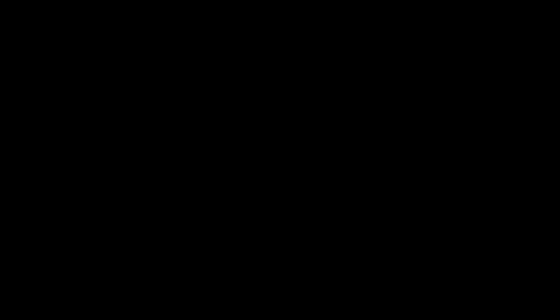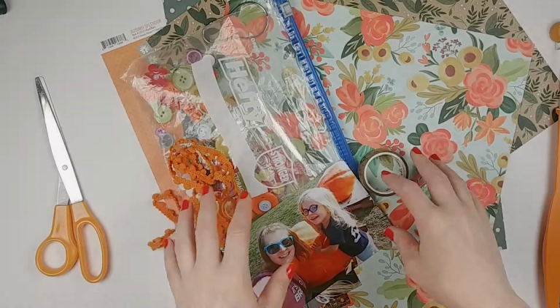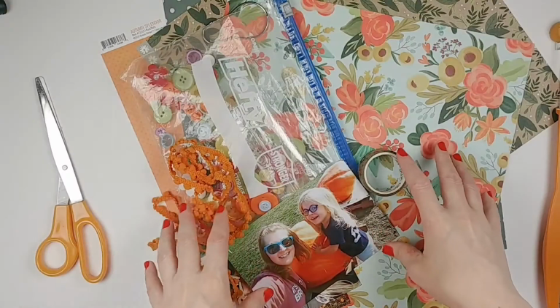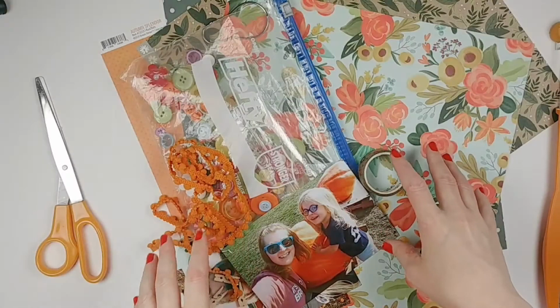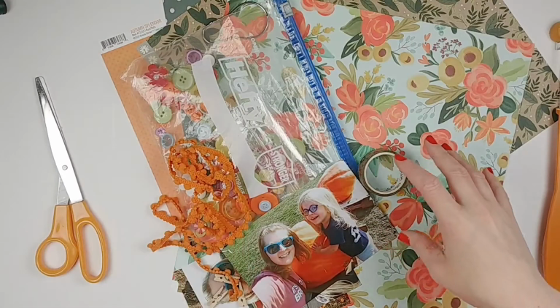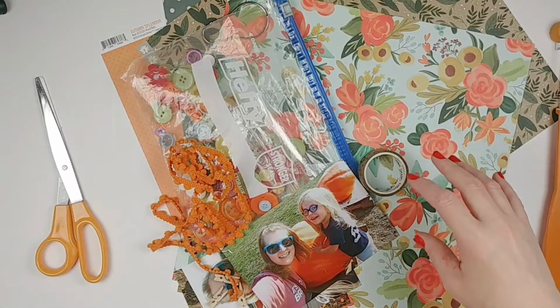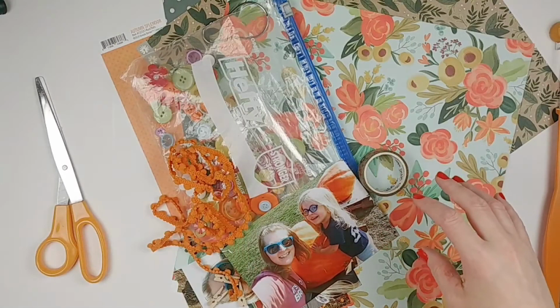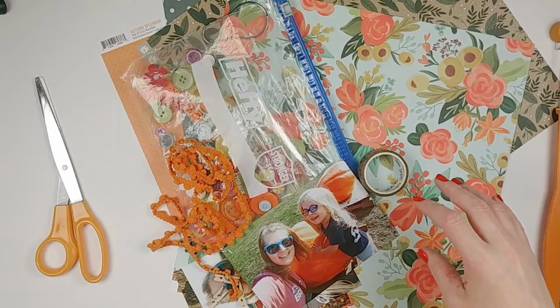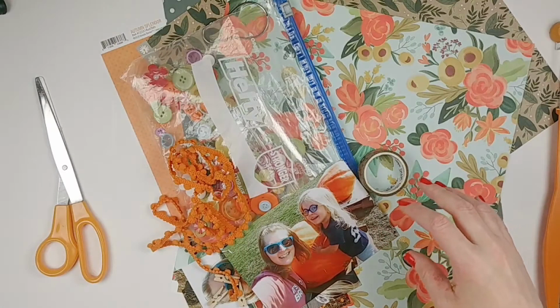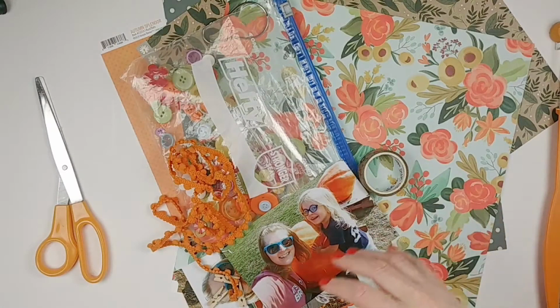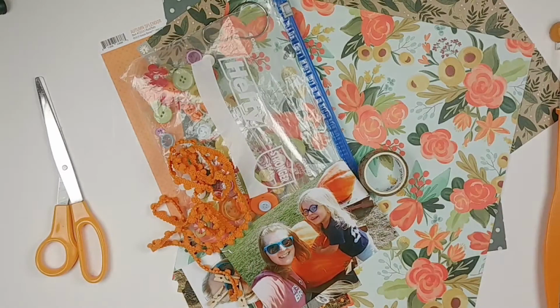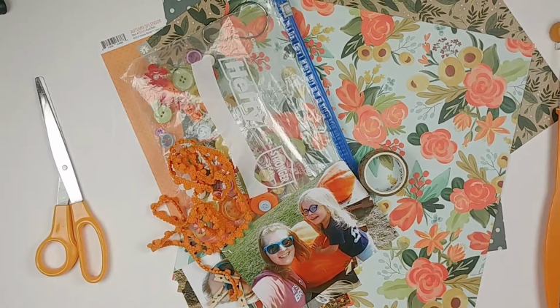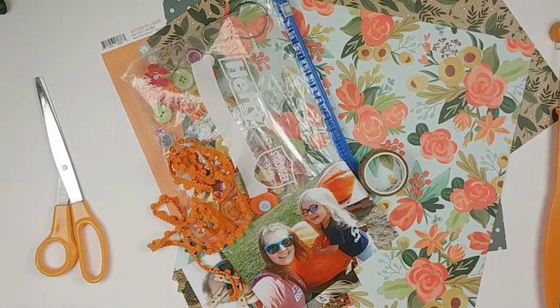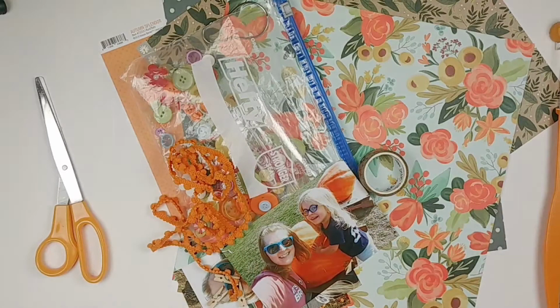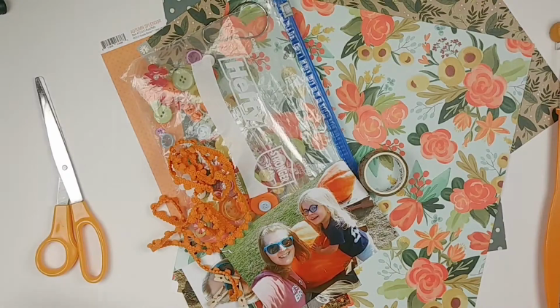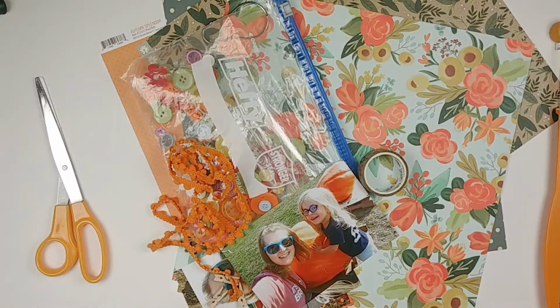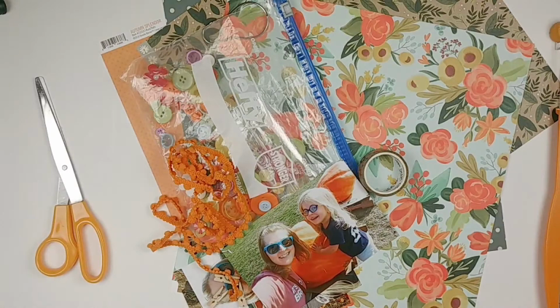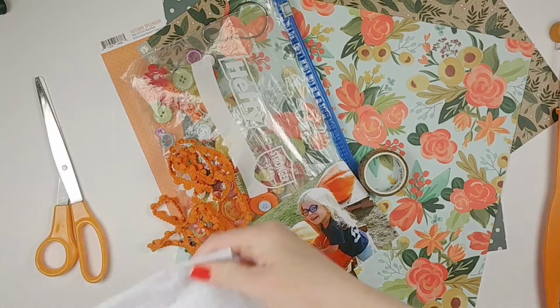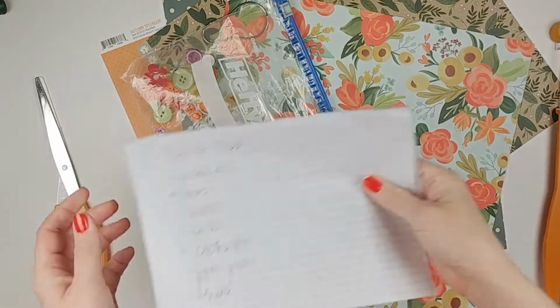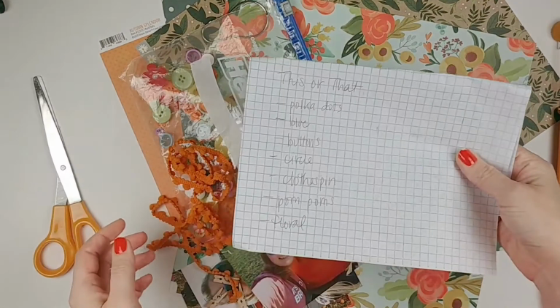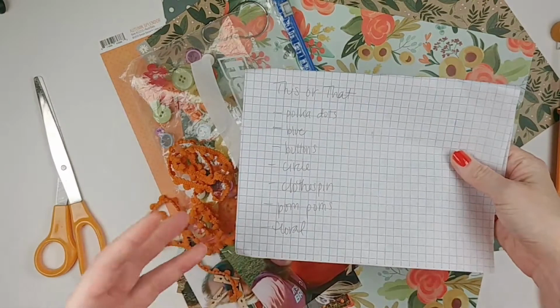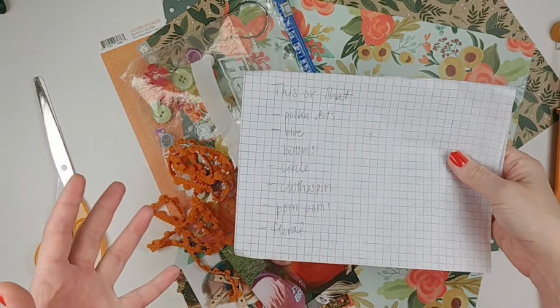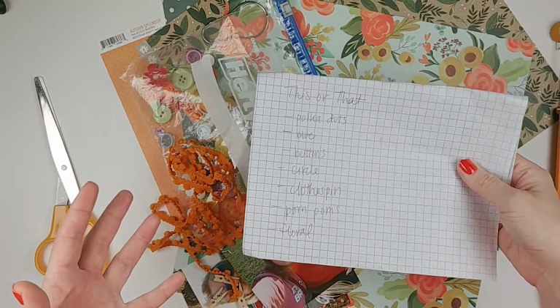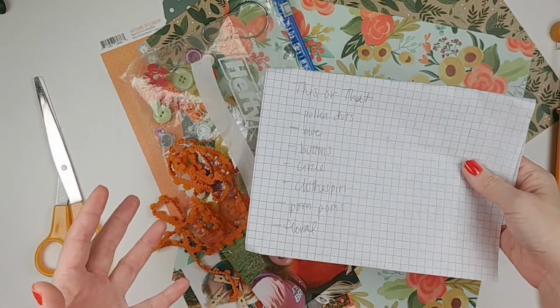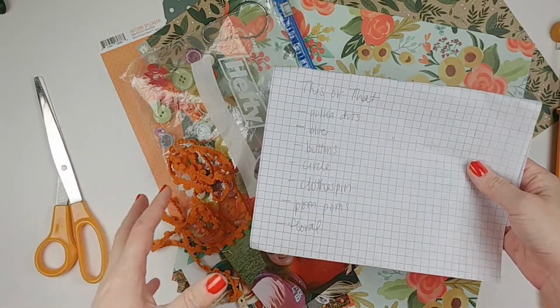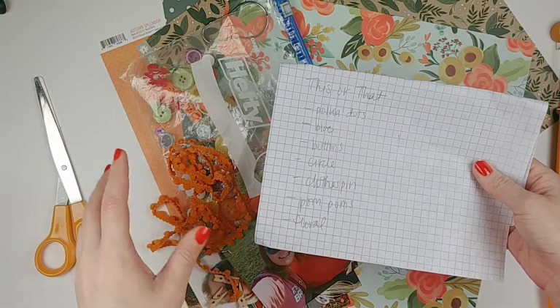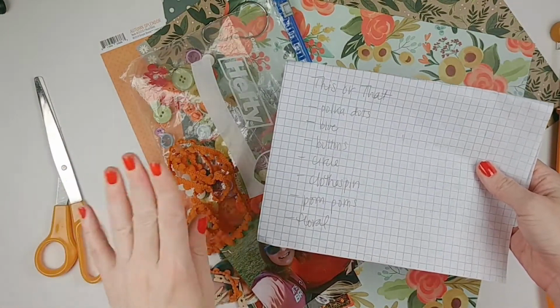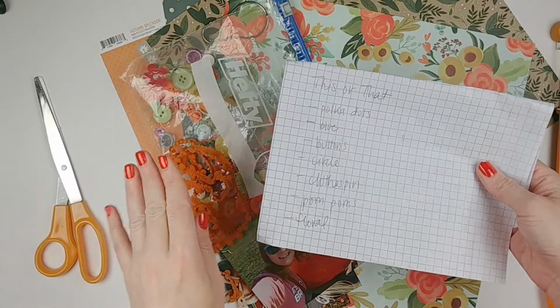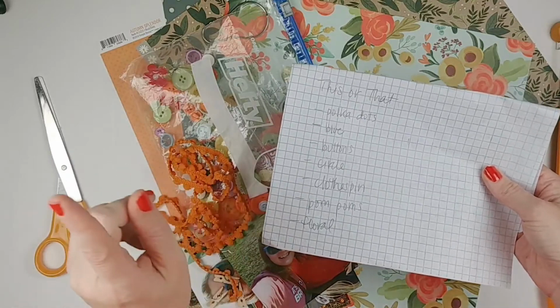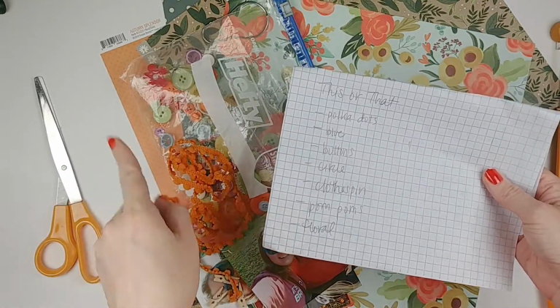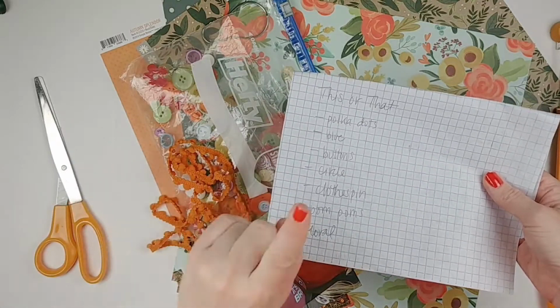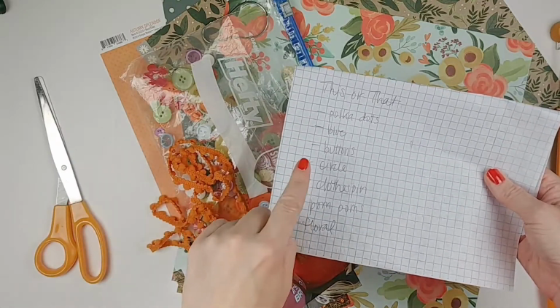This is for a Paper Issues challenge that's going on this month and it is called the This or That challenge. They give you a list of seven things and you can choose this one or that one.